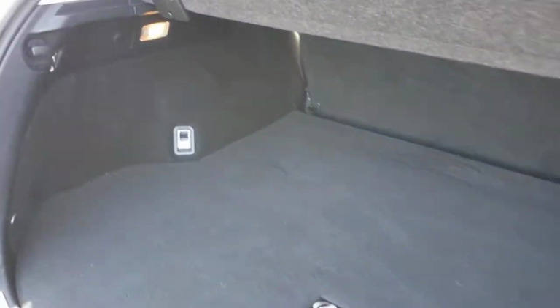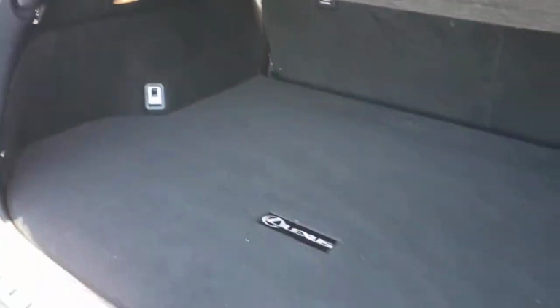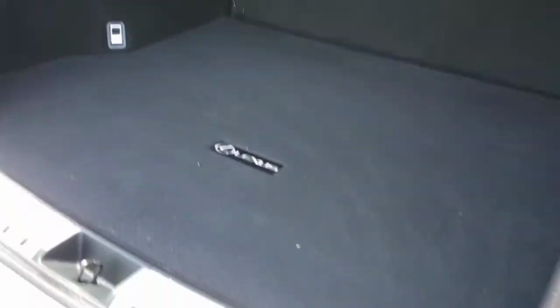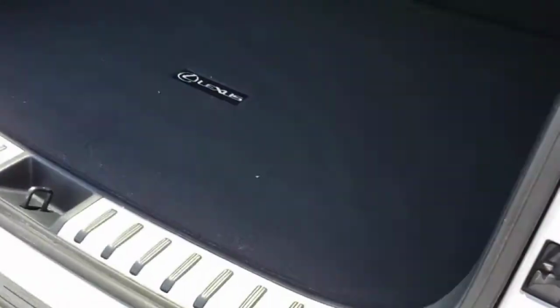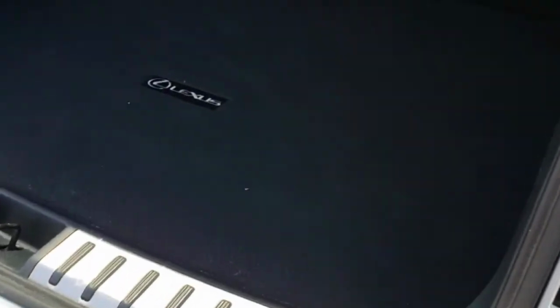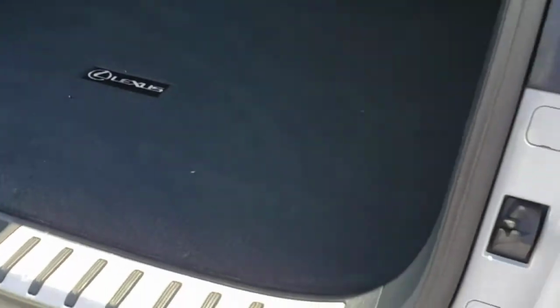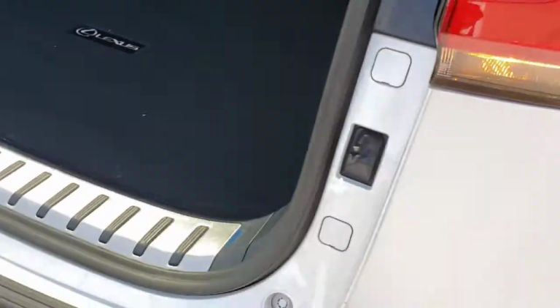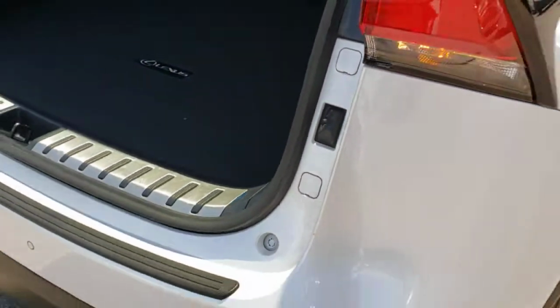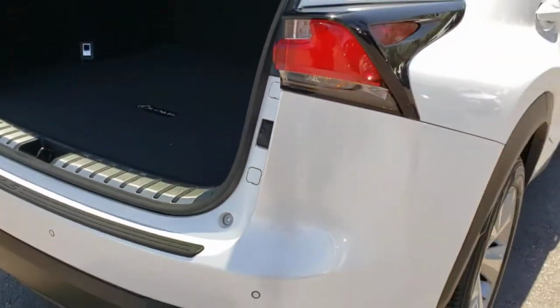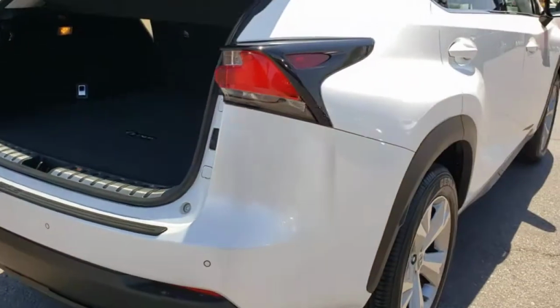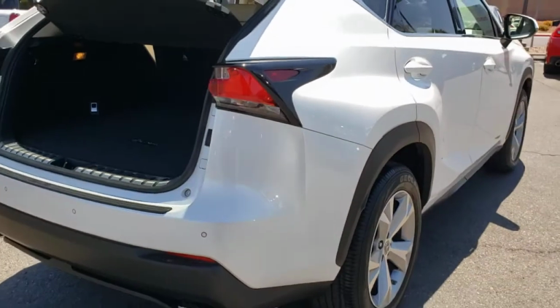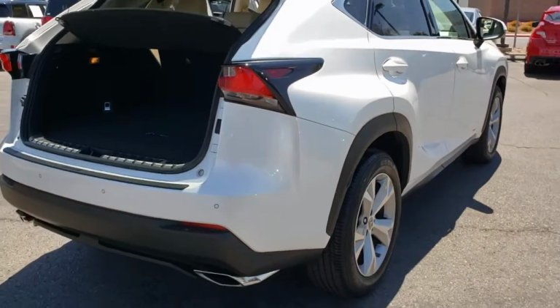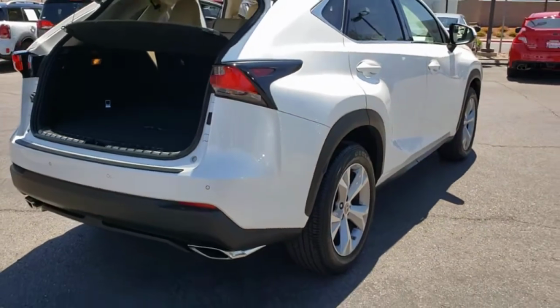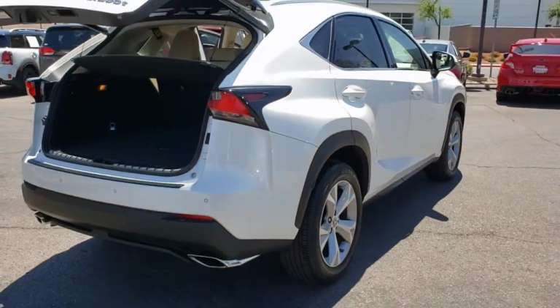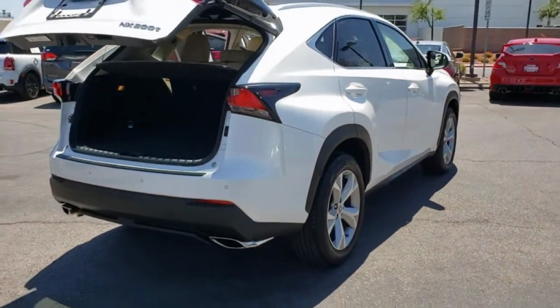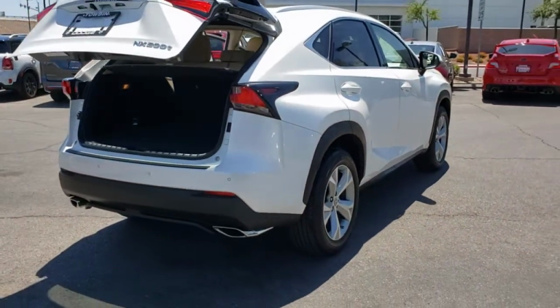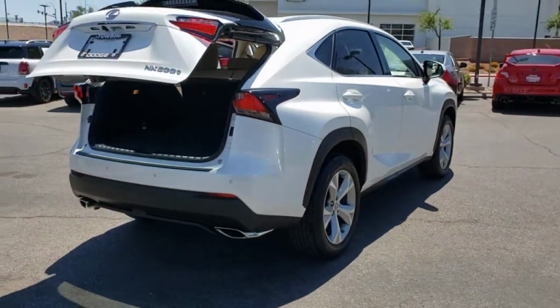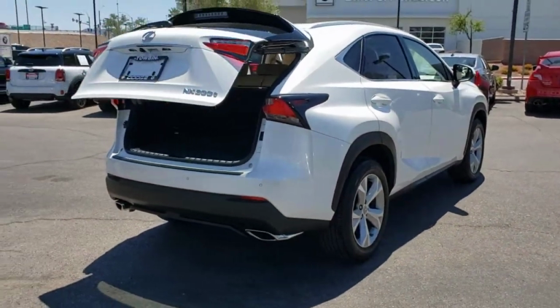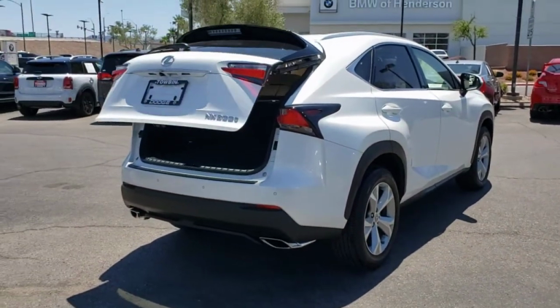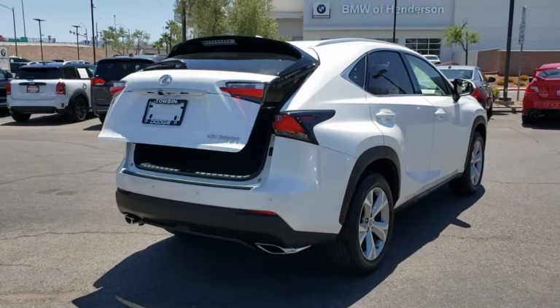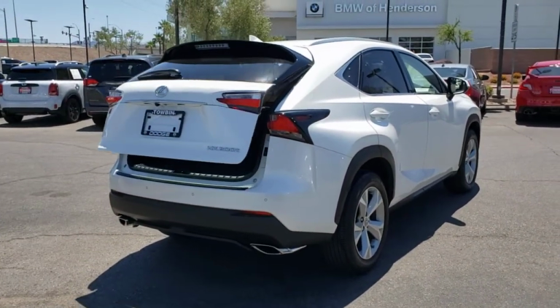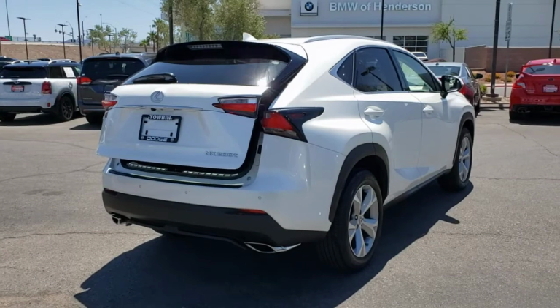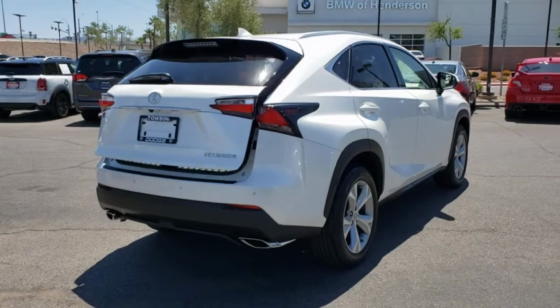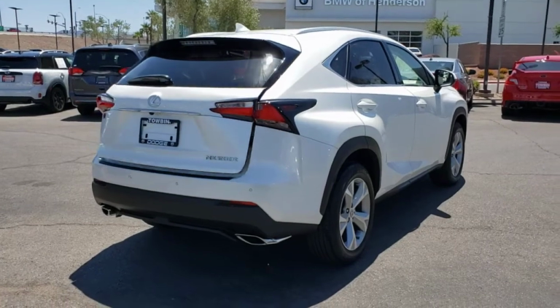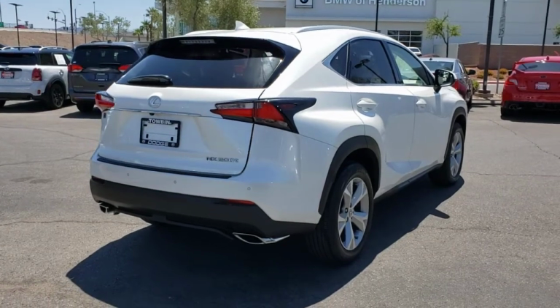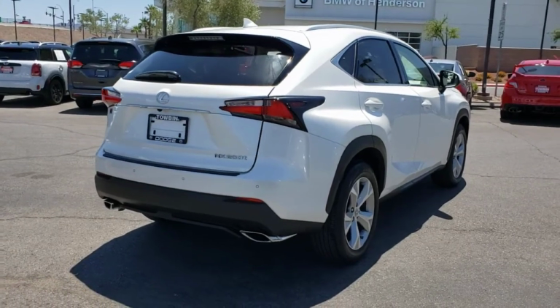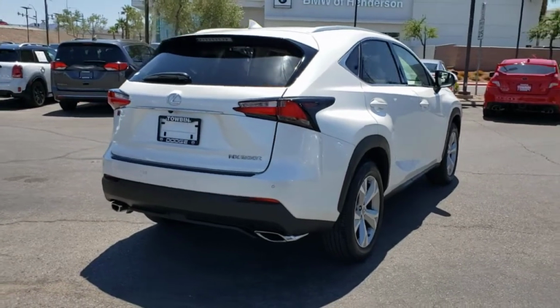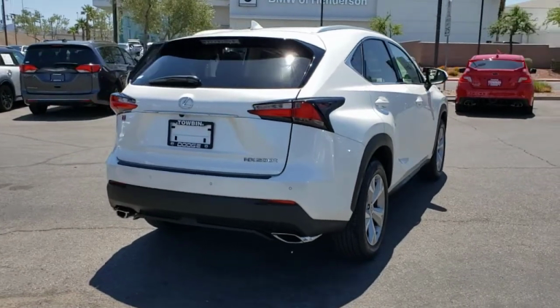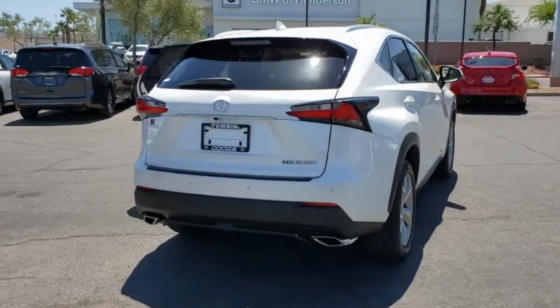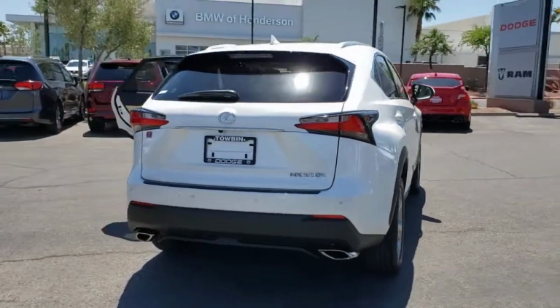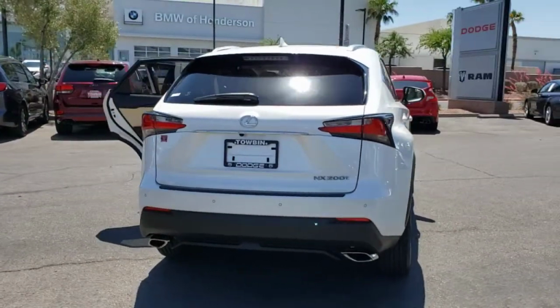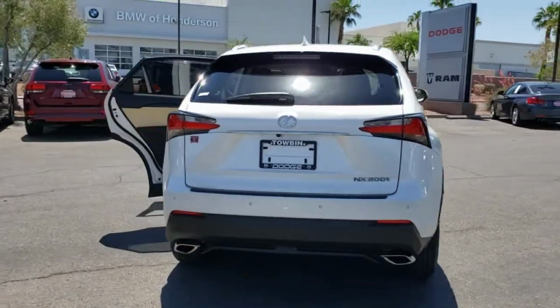These are just some of the great options this vehicle comes with: backup camera, engine immobilizer, bucket seats. Make a bold entrance in this sleek upscale NX. Come in for a test drive. Our team will make it the best part of your day.